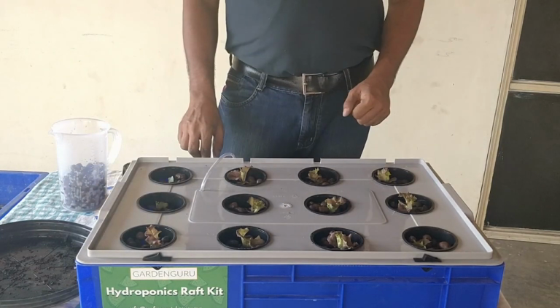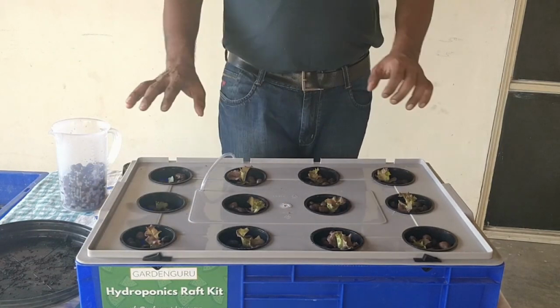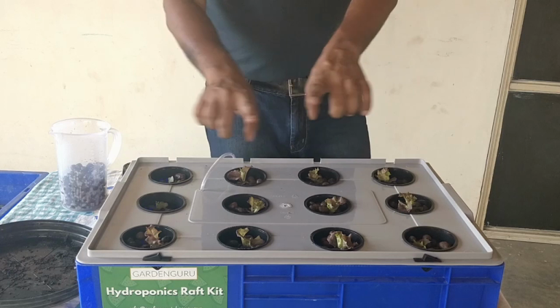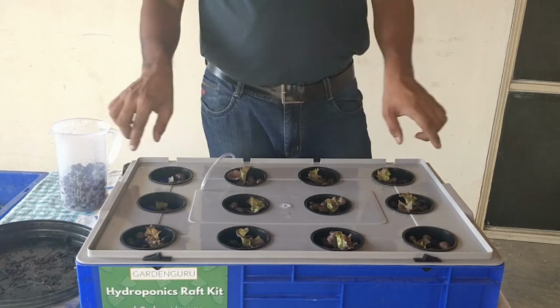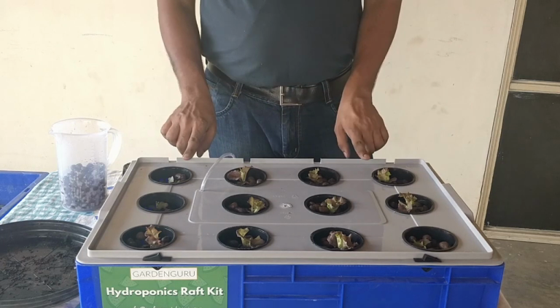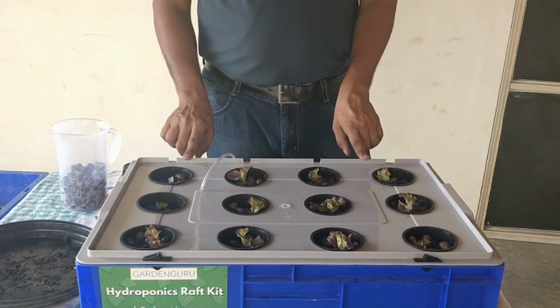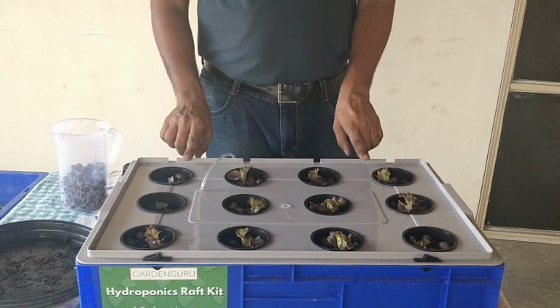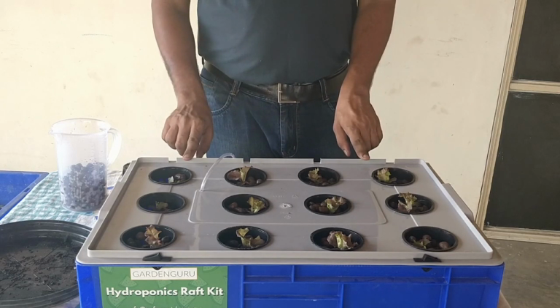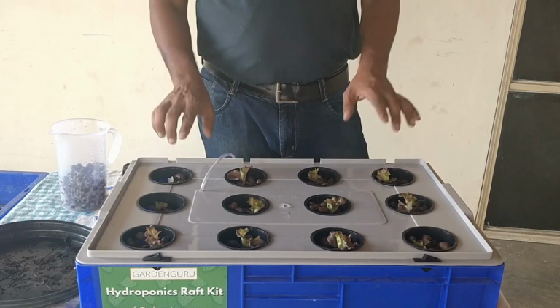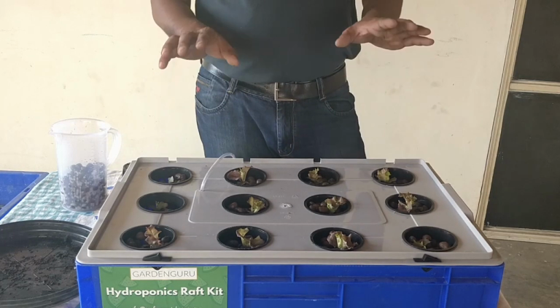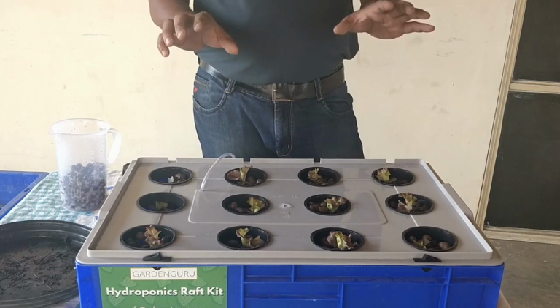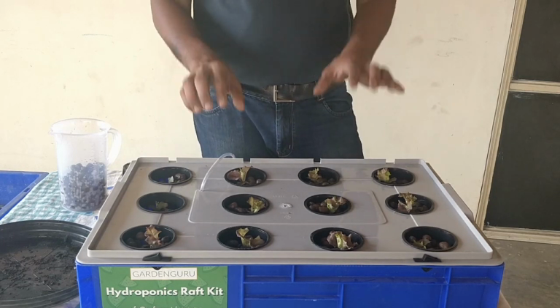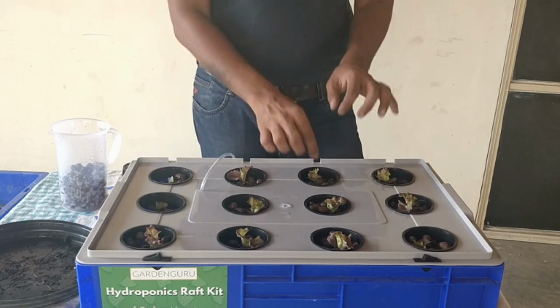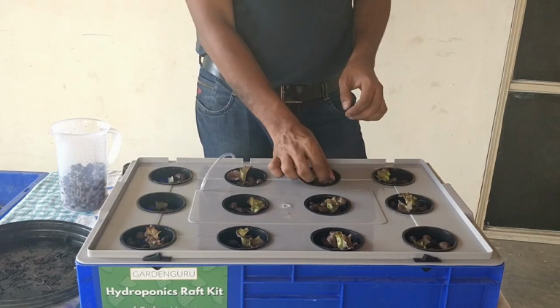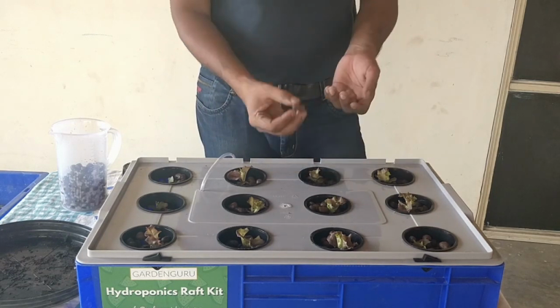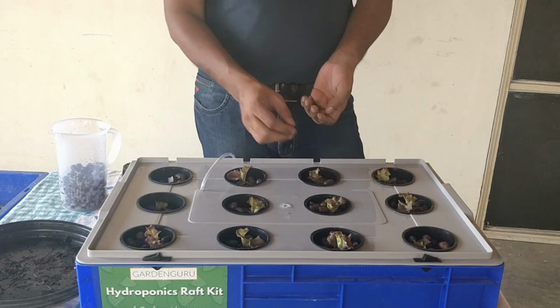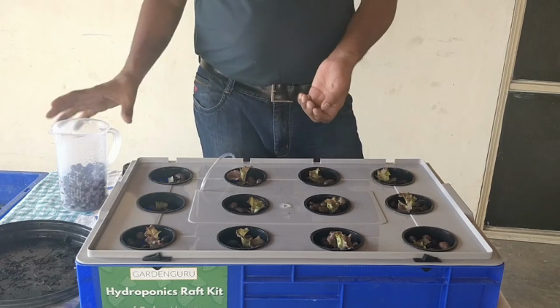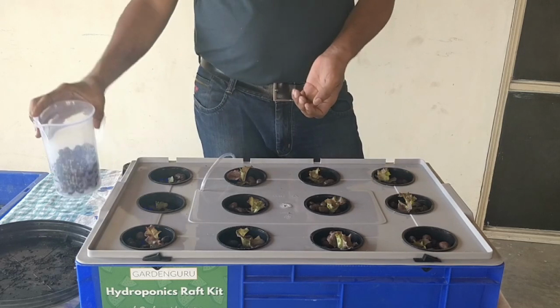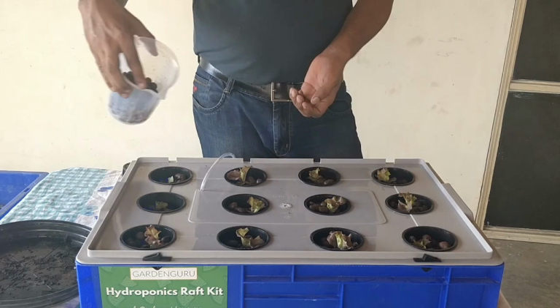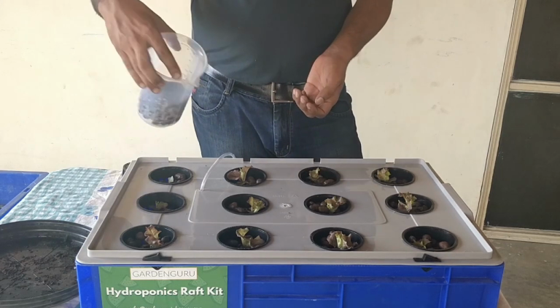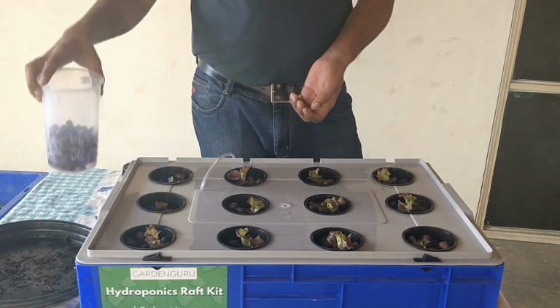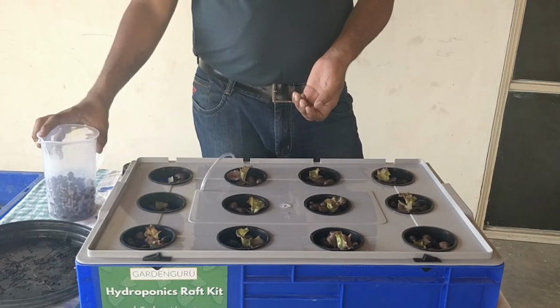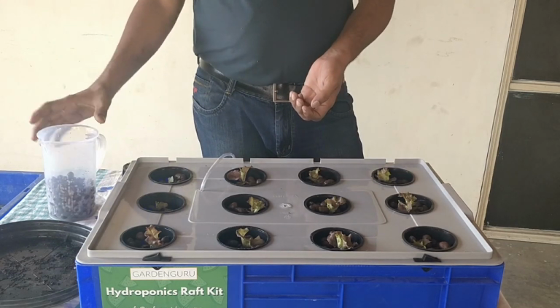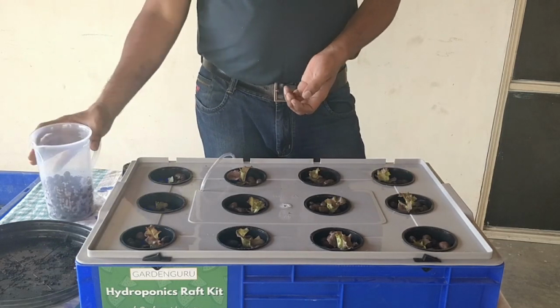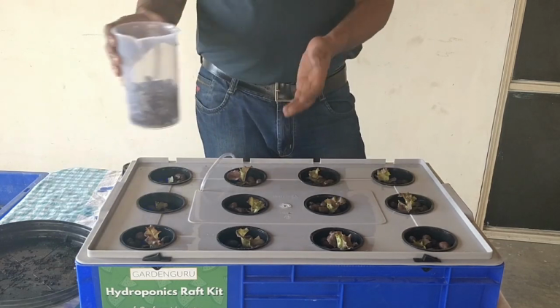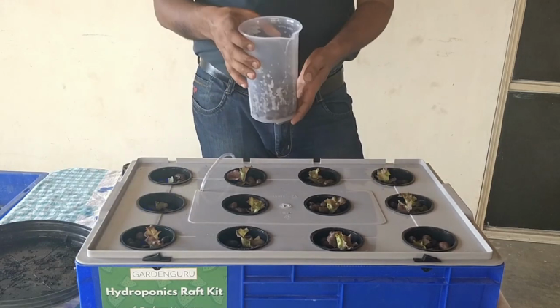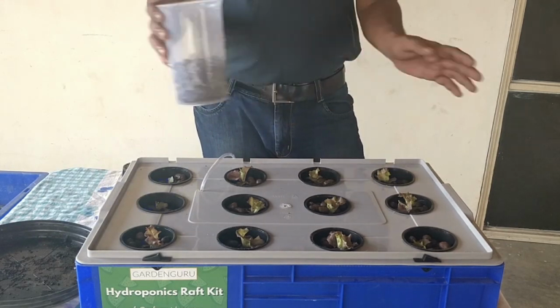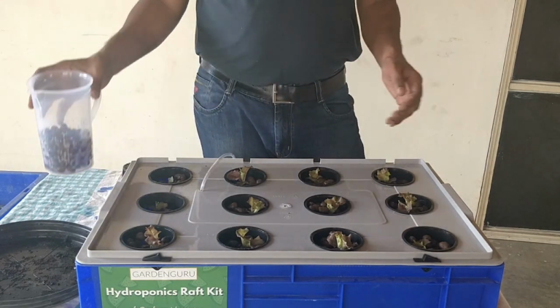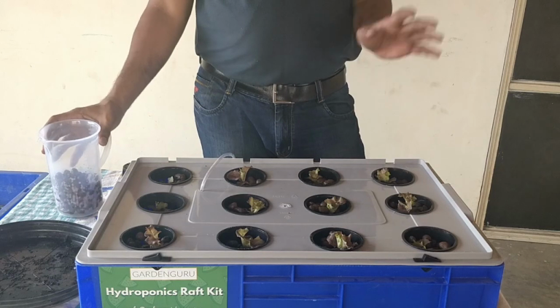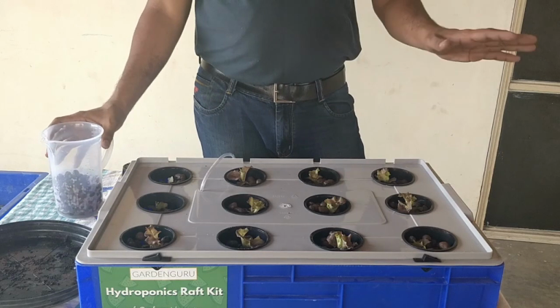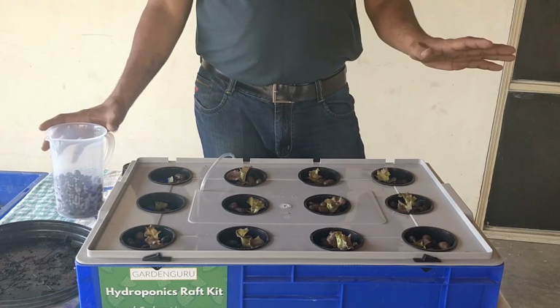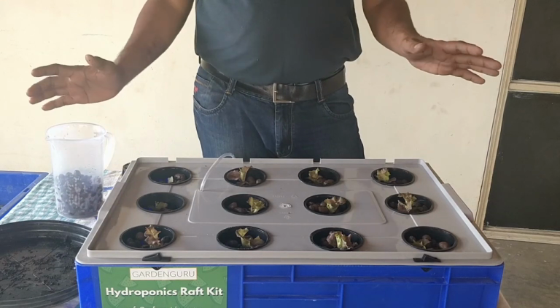All 12 plants are now planted and fully supported with expanded clay. We used about half of the expanded clay supplied, so you can keep the rest for future use.